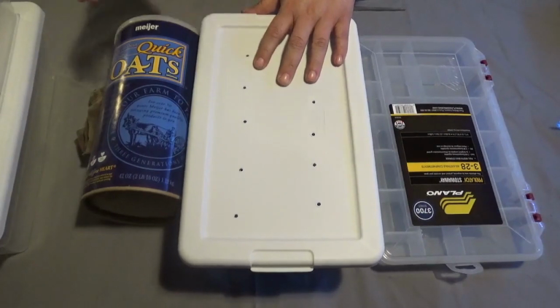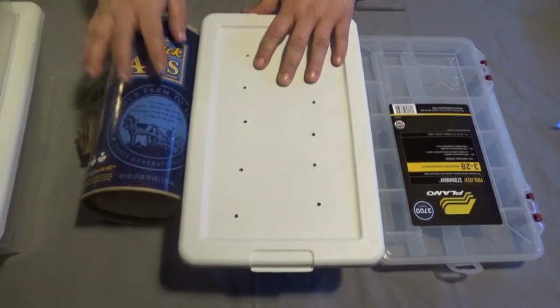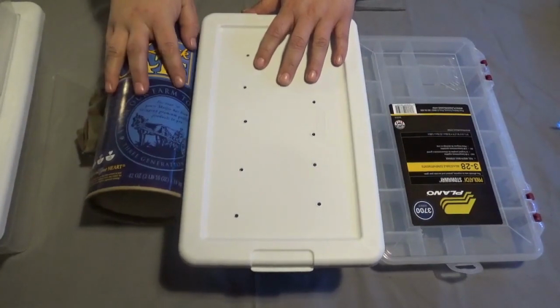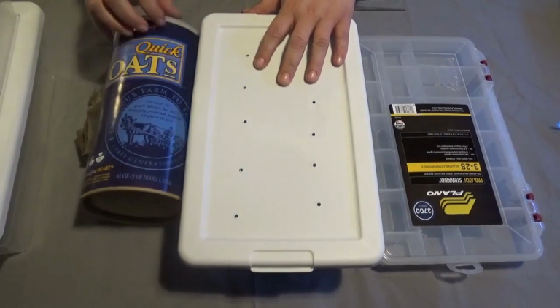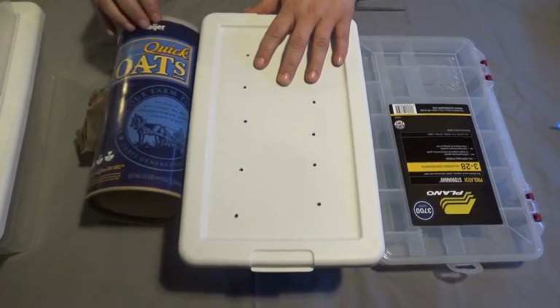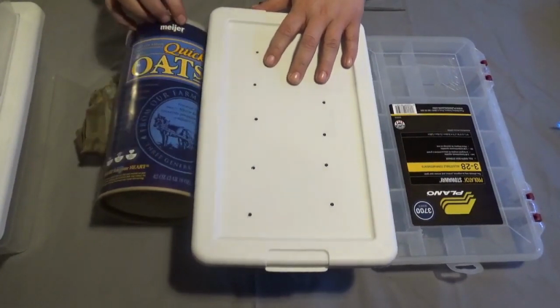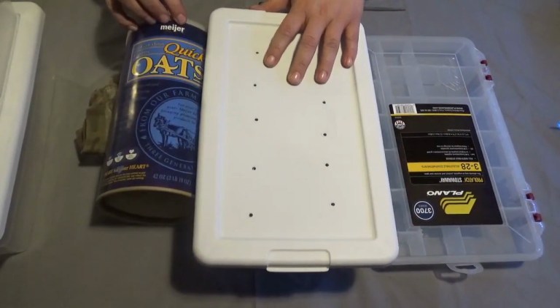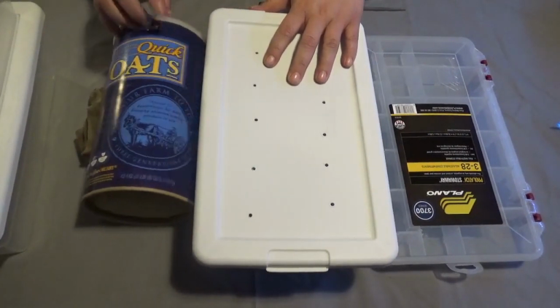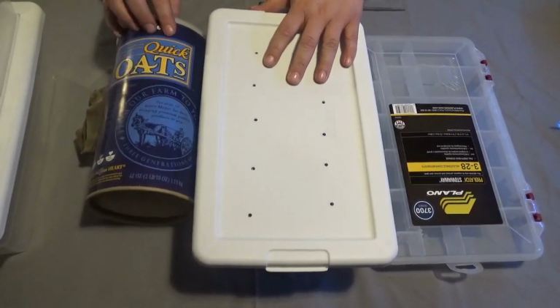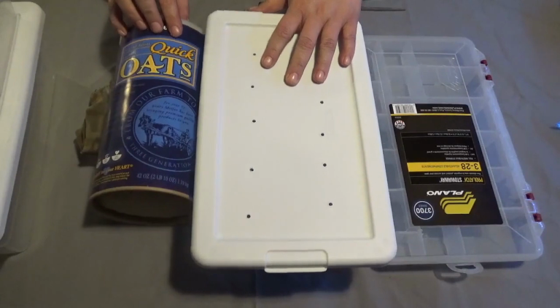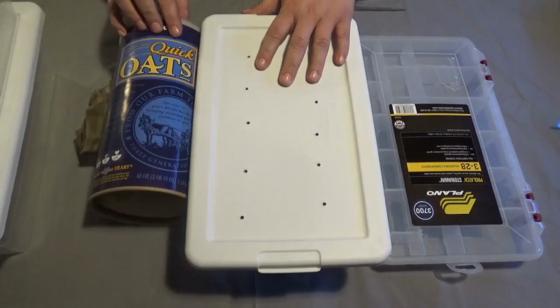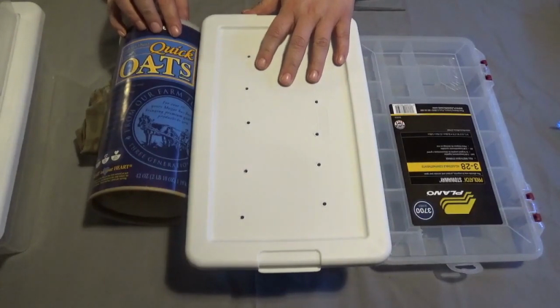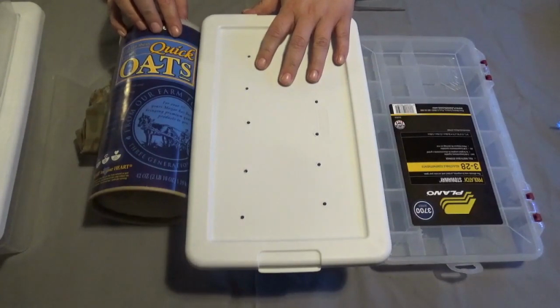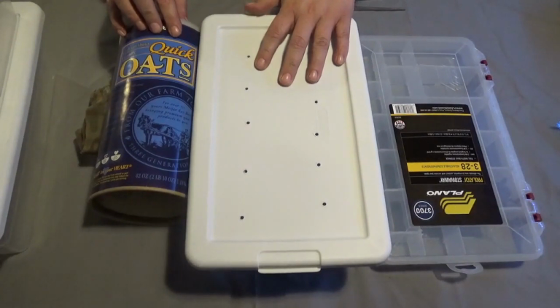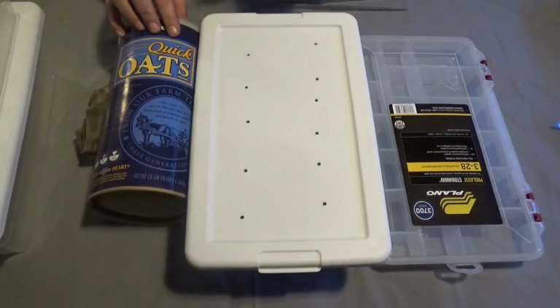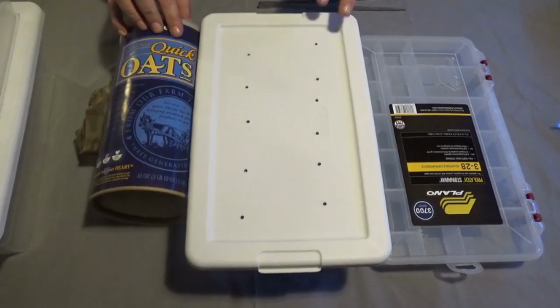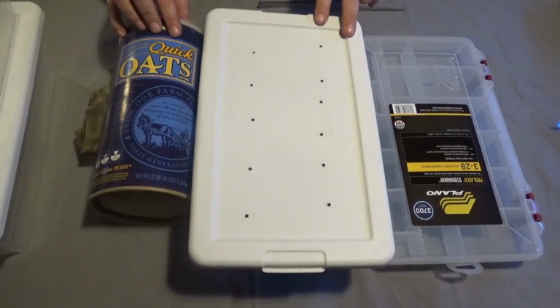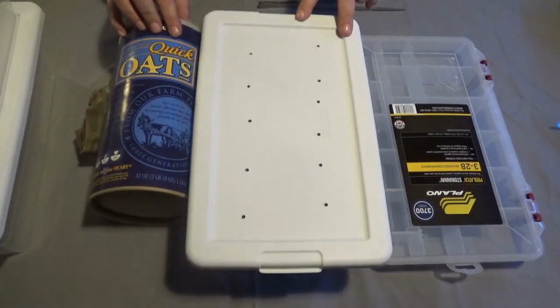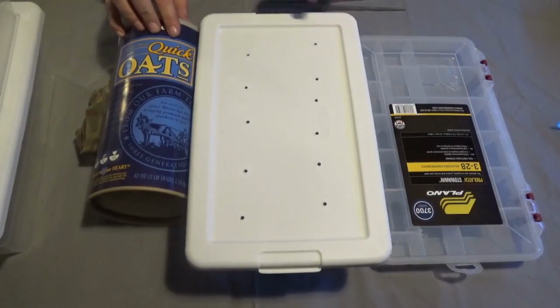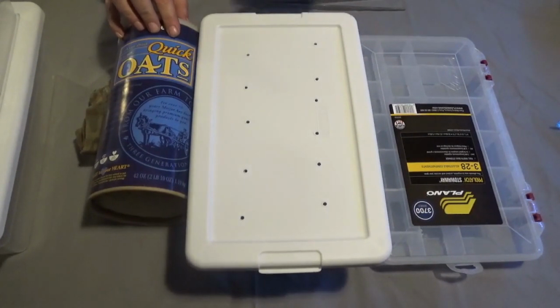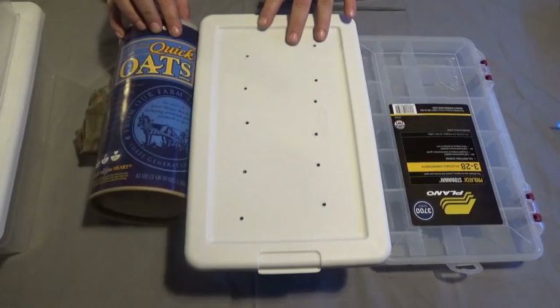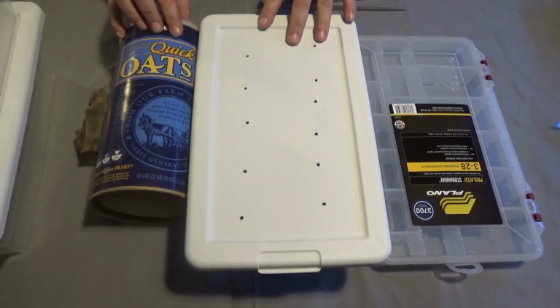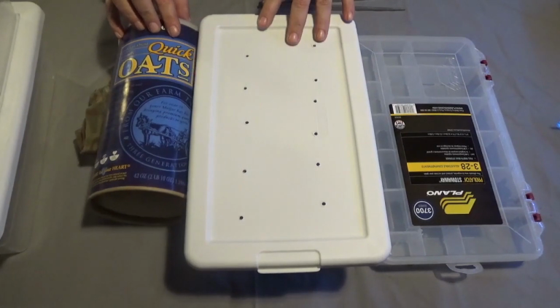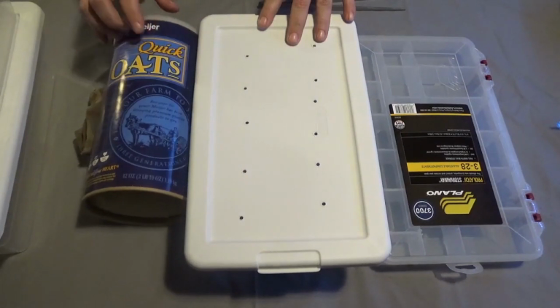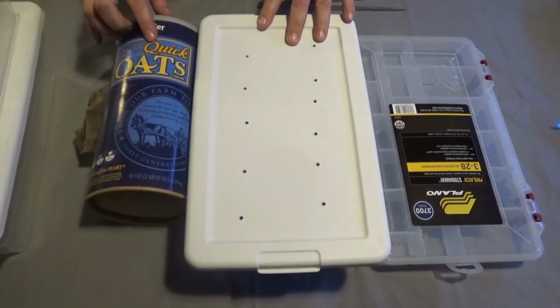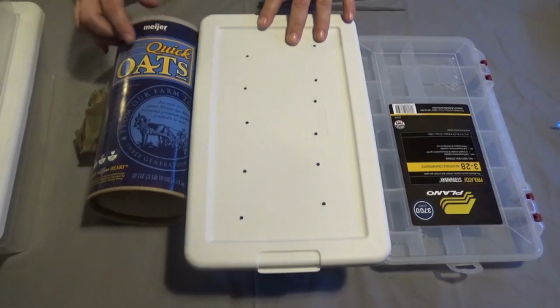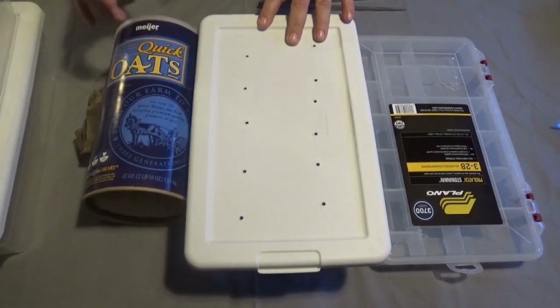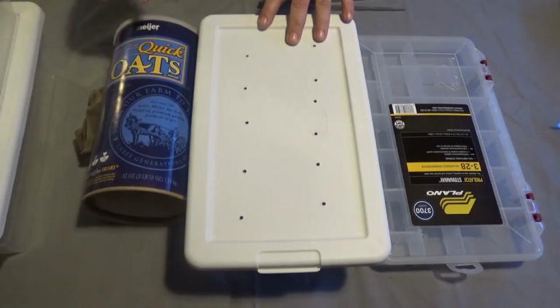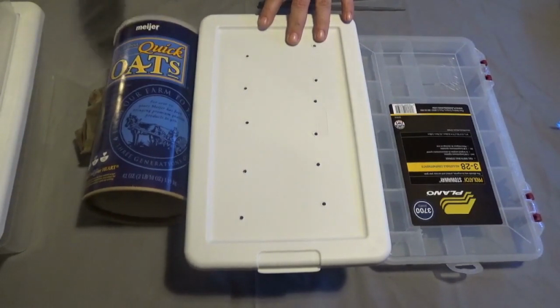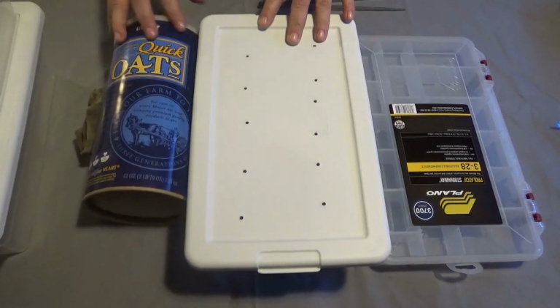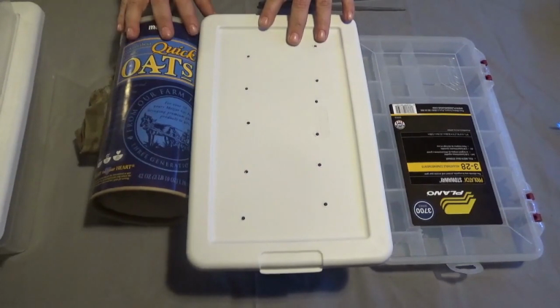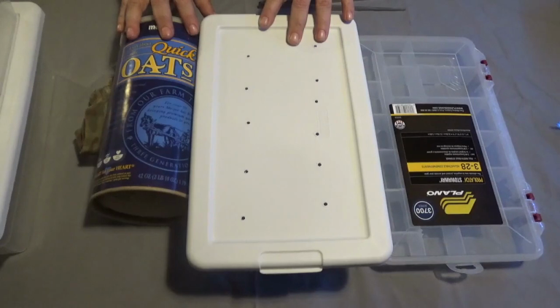You're going to need food to put in there. Most people use quick oats. You can also get roach chow — there's a bunch of things people actually use. I'm just going to use the oats and fresh fruit like carrots and stuff like that in there for water.